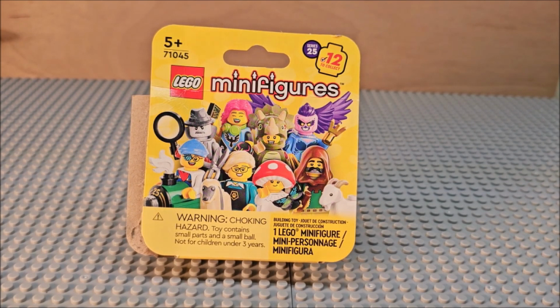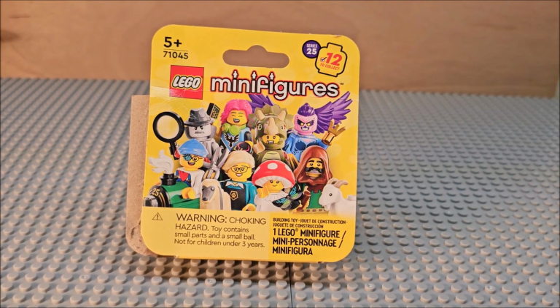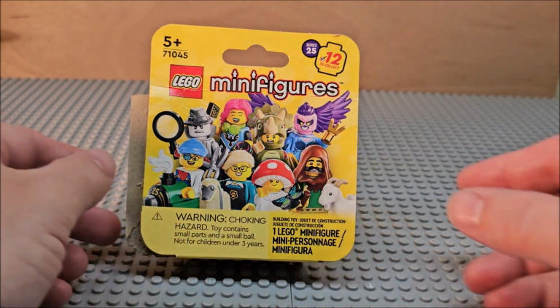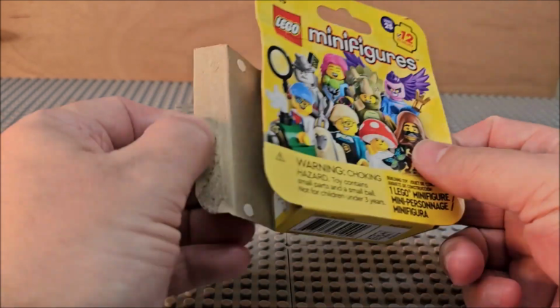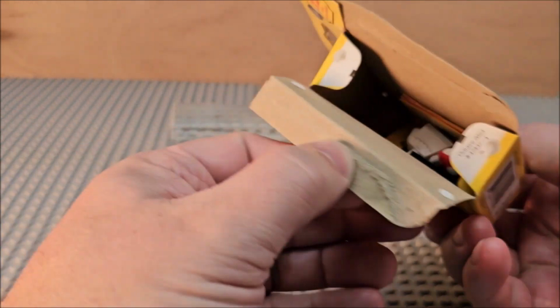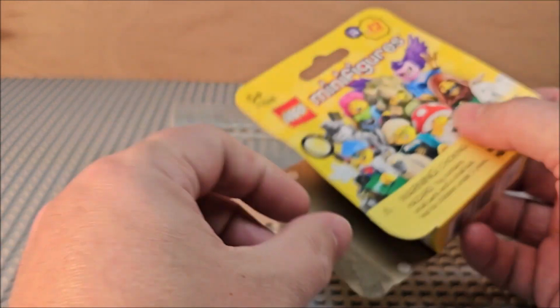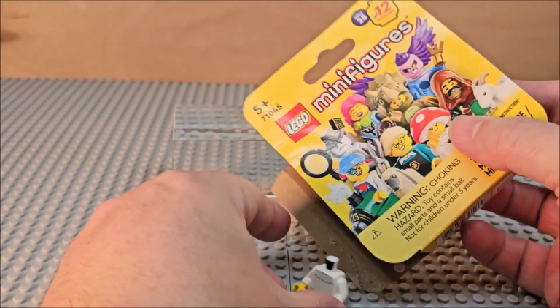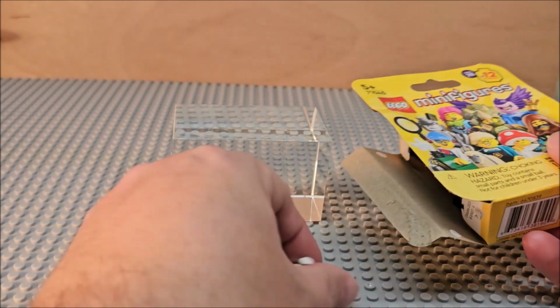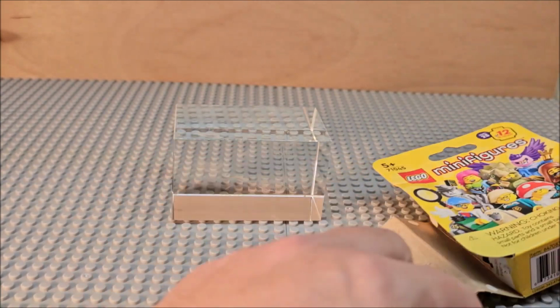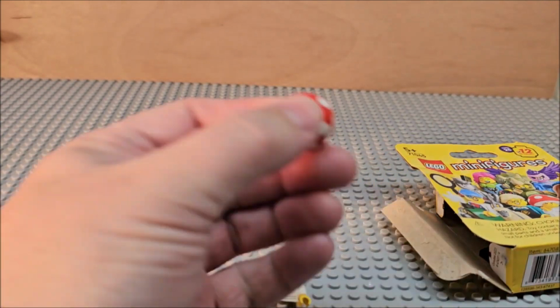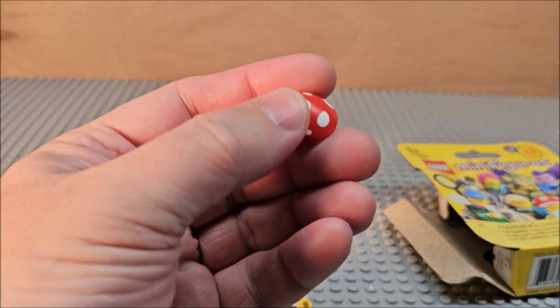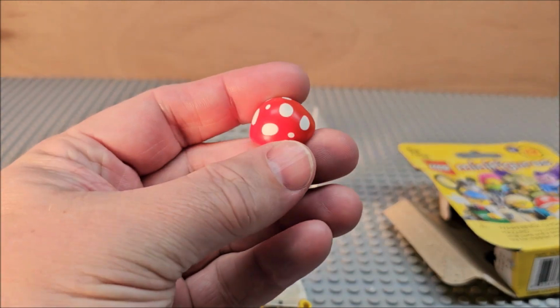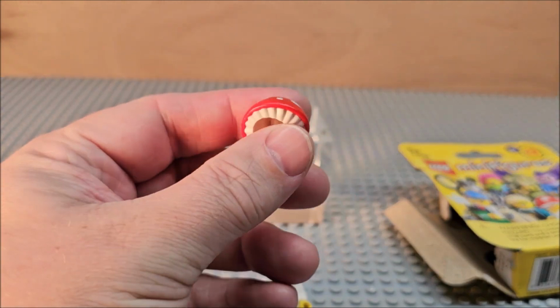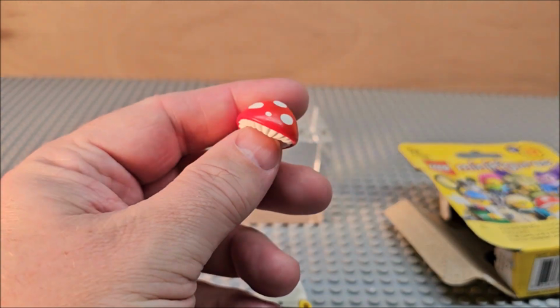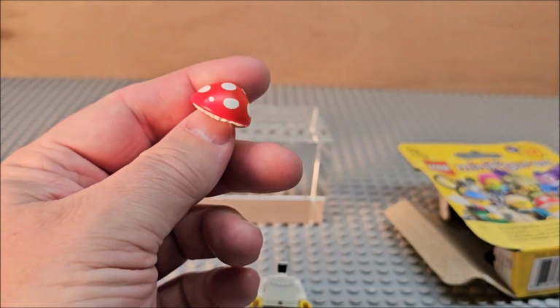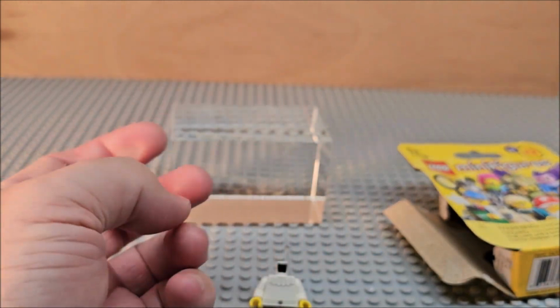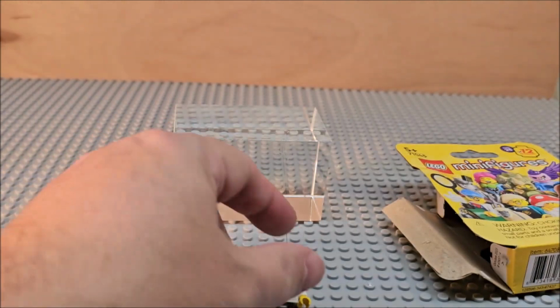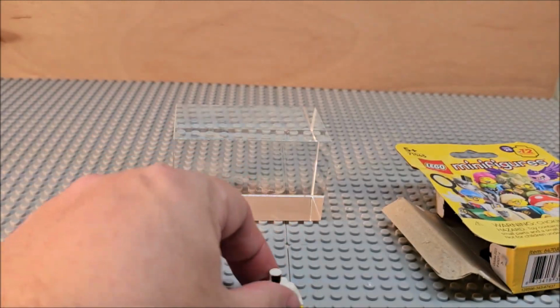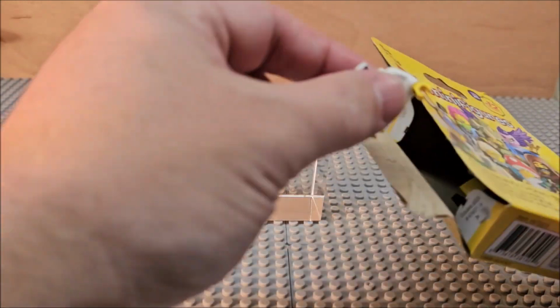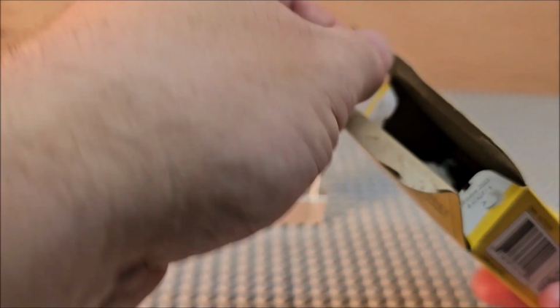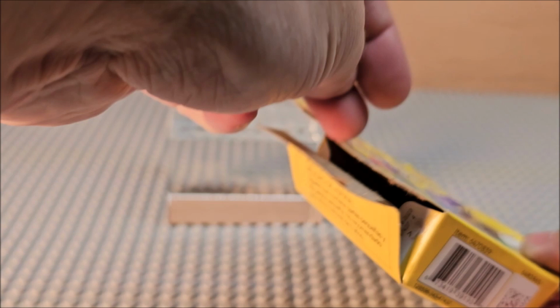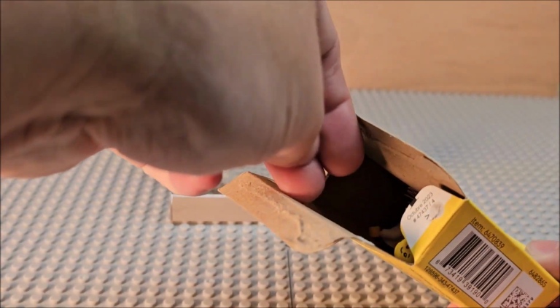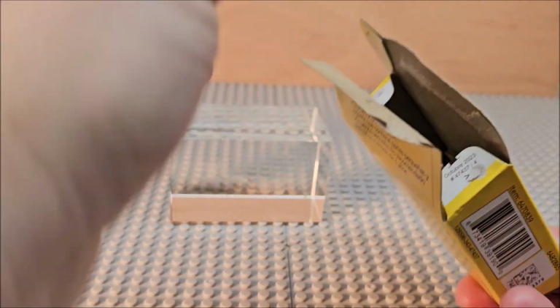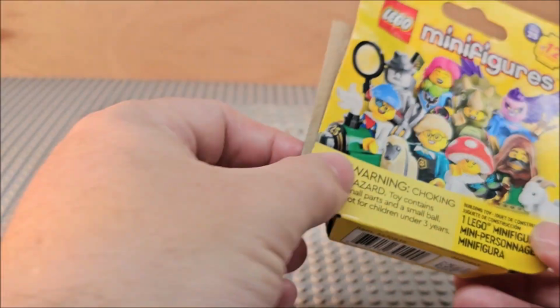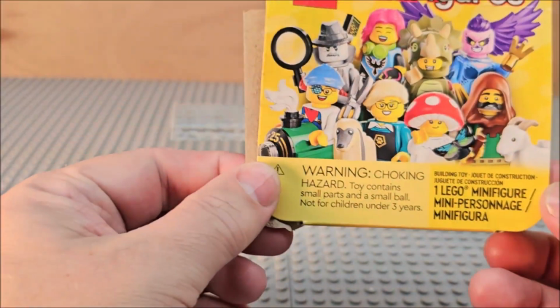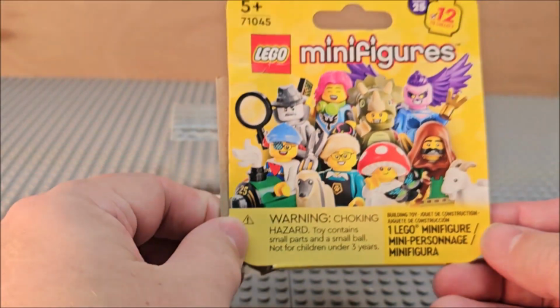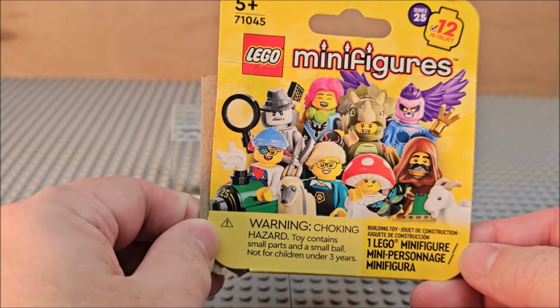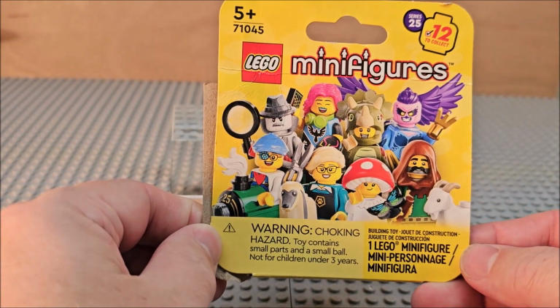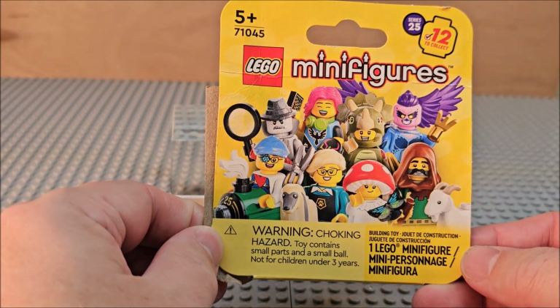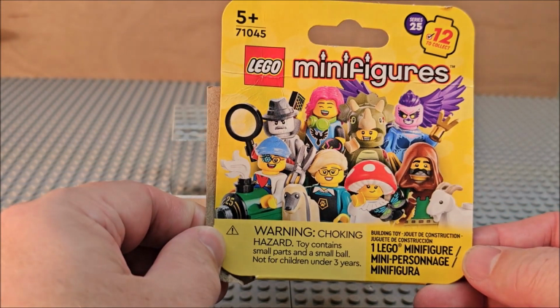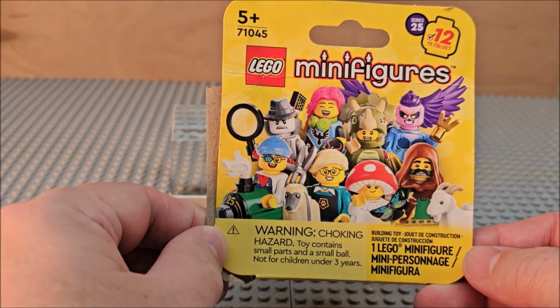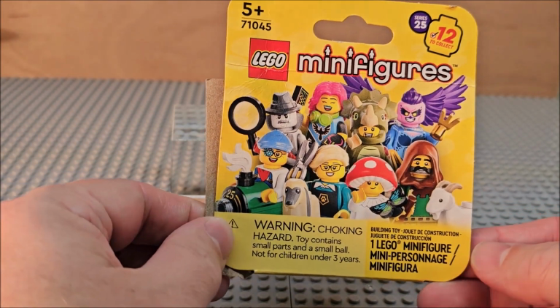It is the Mushroom Top character, and we are going to build her today in stop motion. We'll talk about her in a different episode. Thanks for watching and stay collecting!